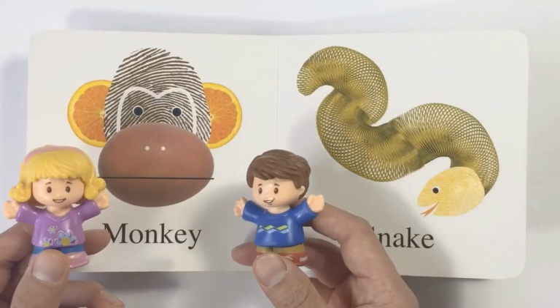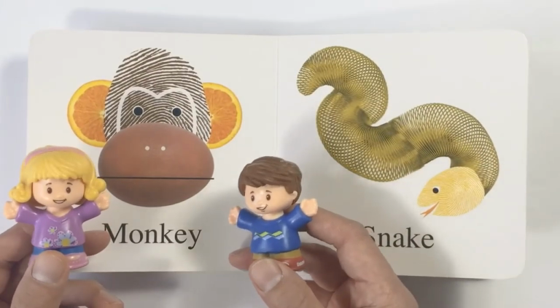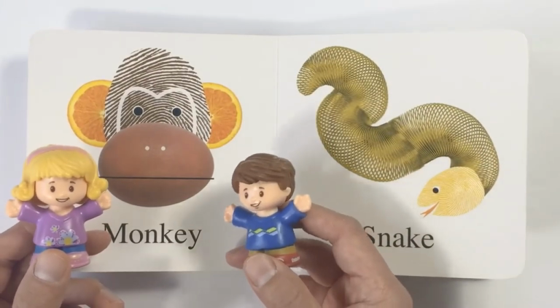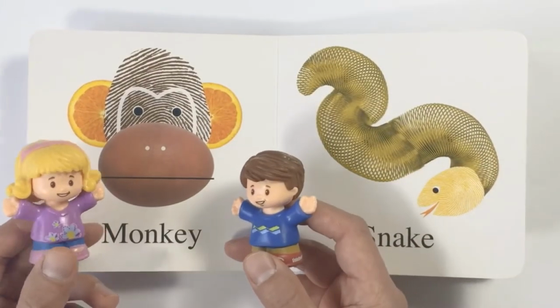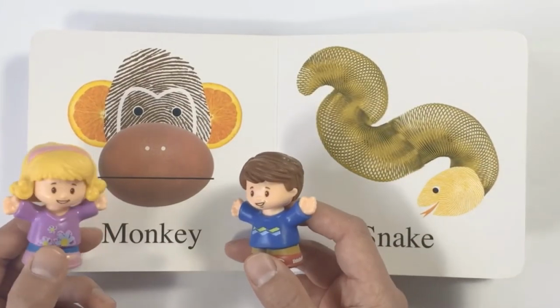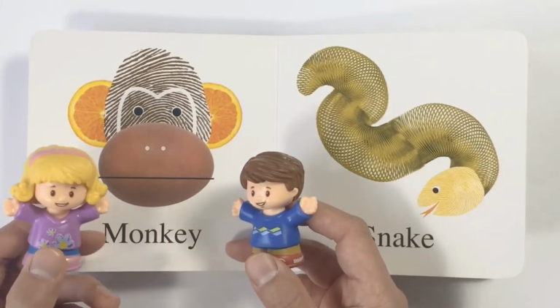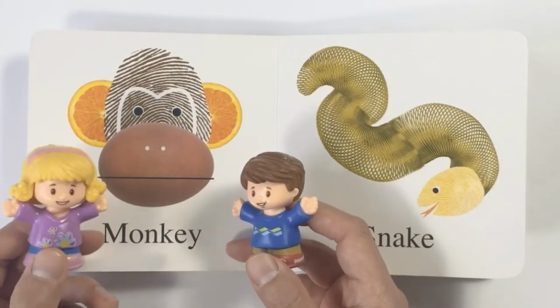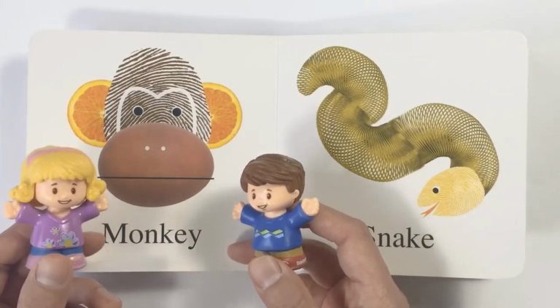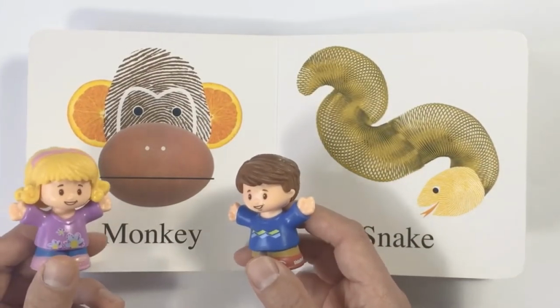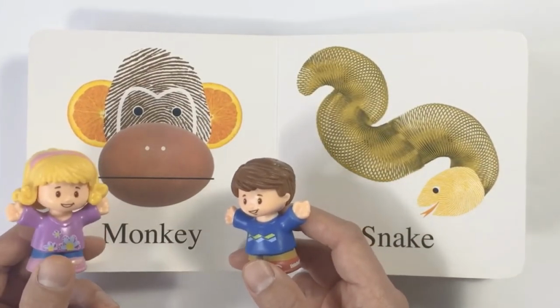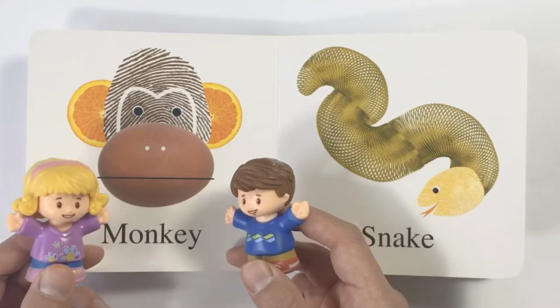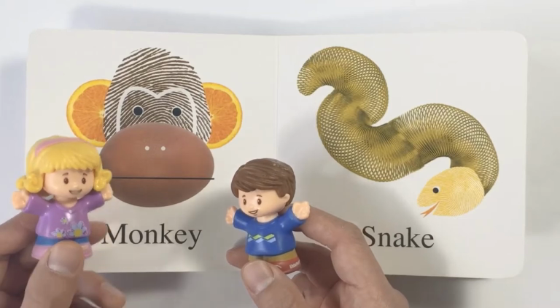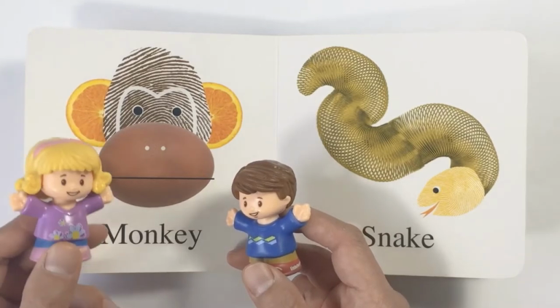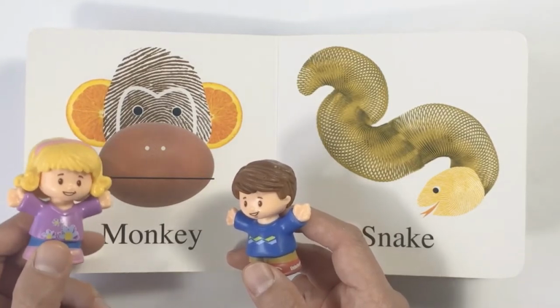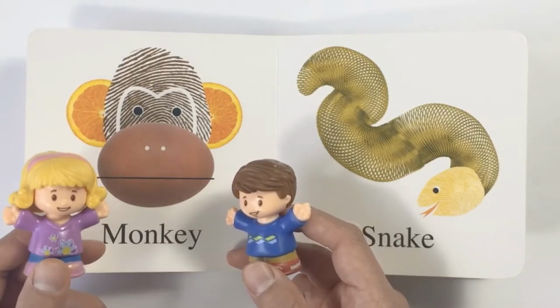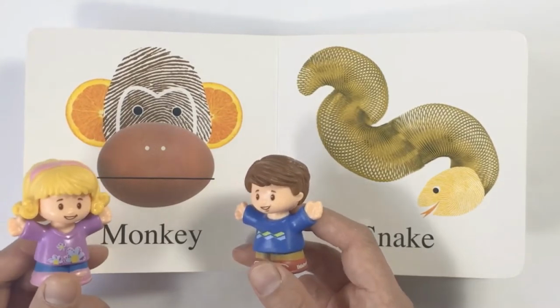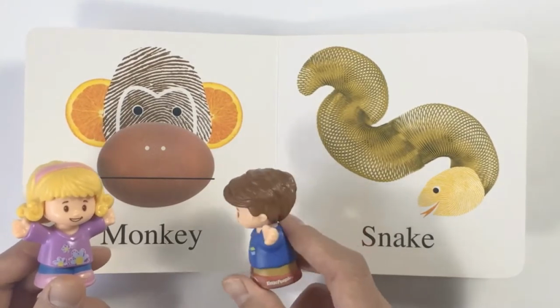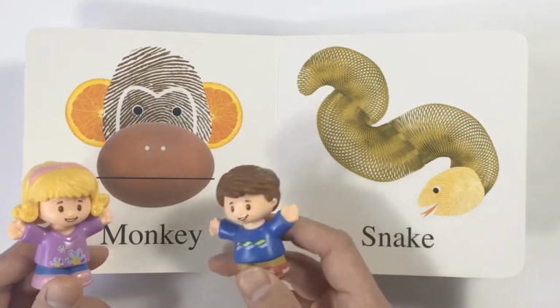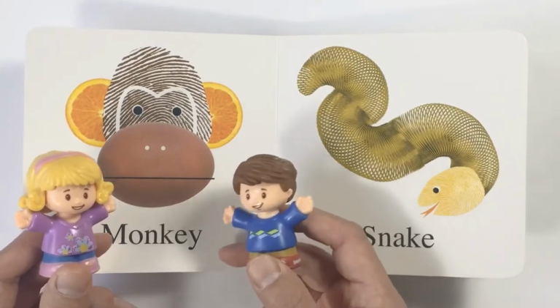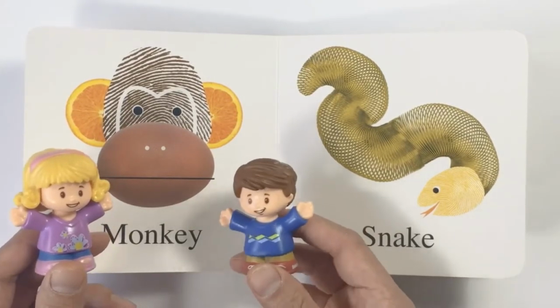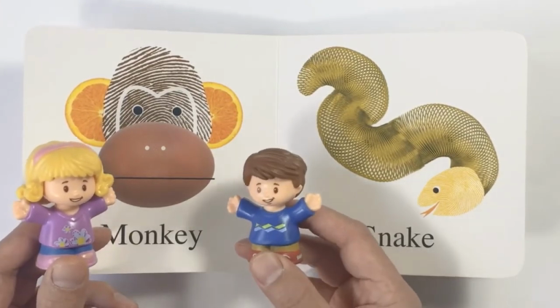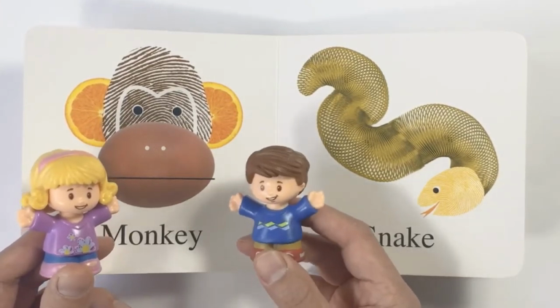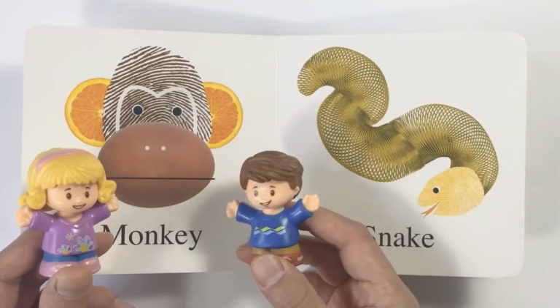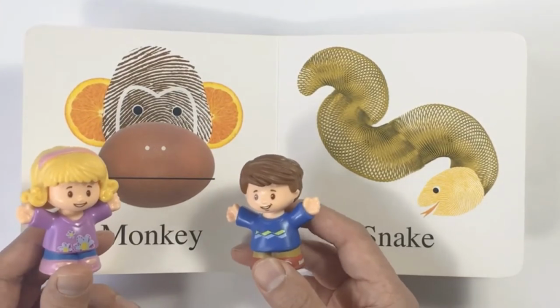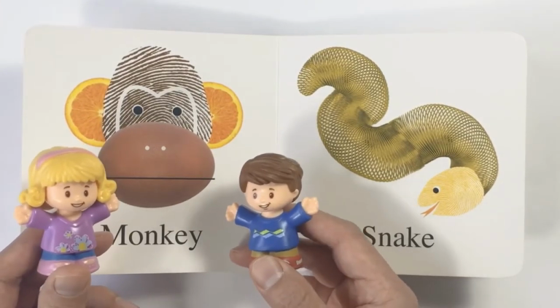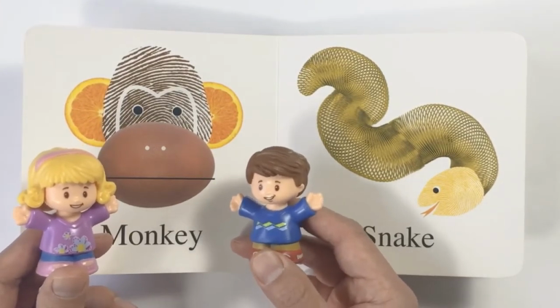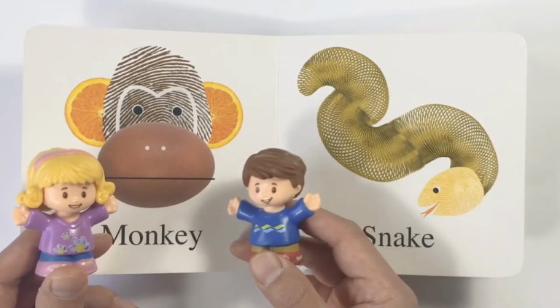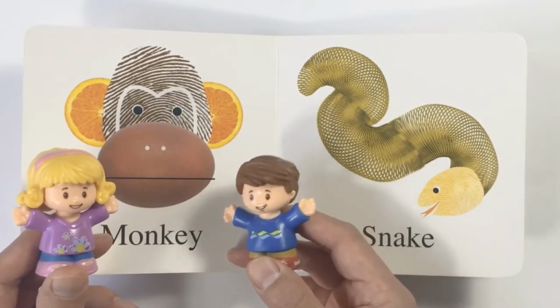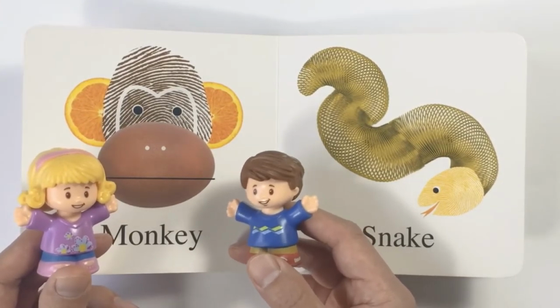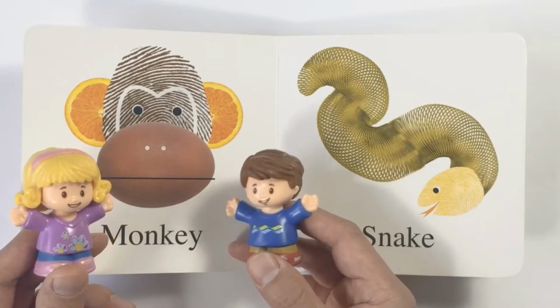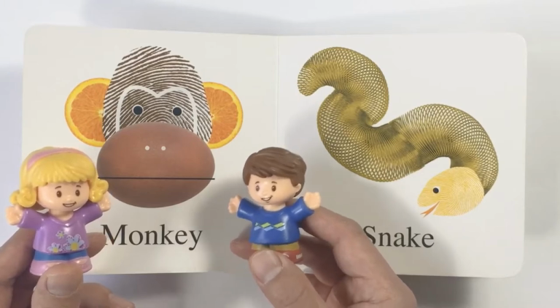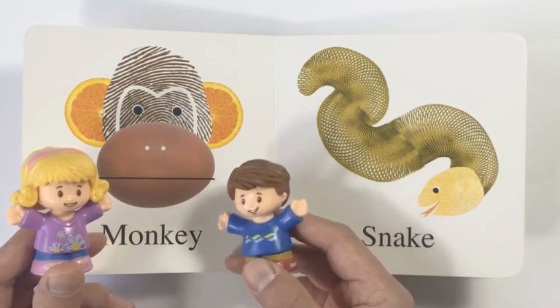Wow, look. This next animal is a monkey. Yes, I know a monkey. I love monkey bars. I'm good at it.